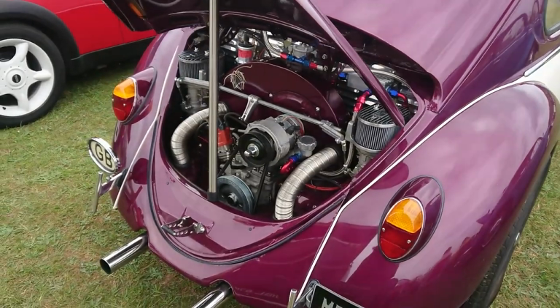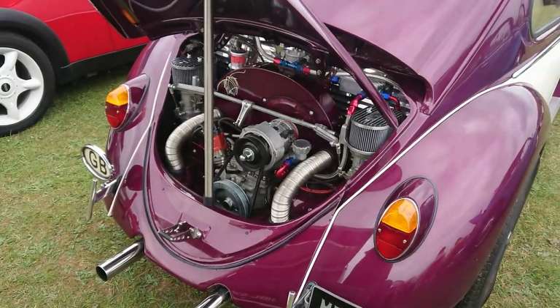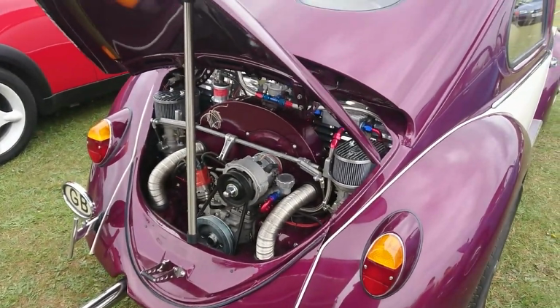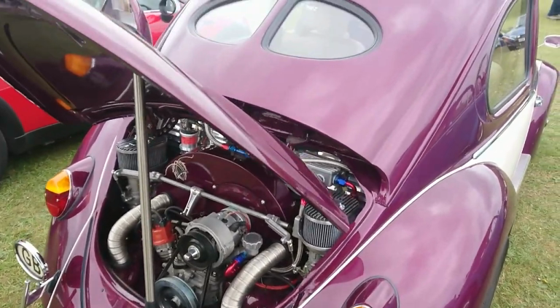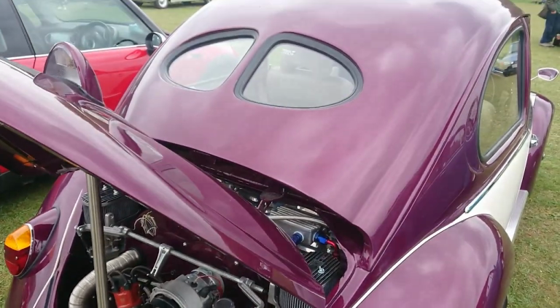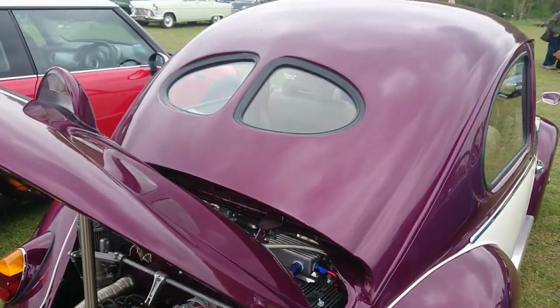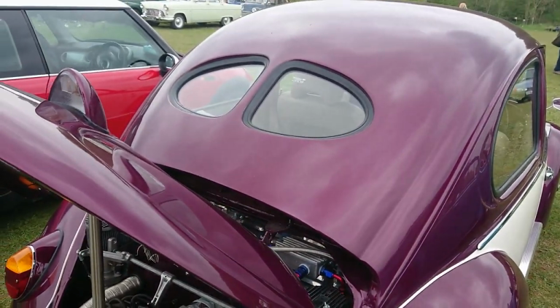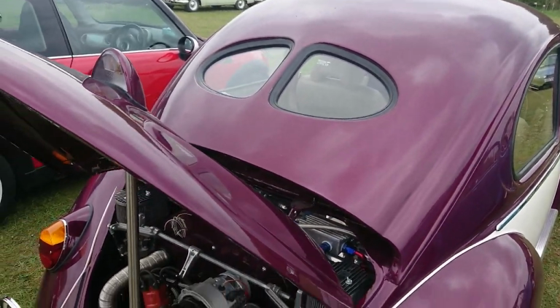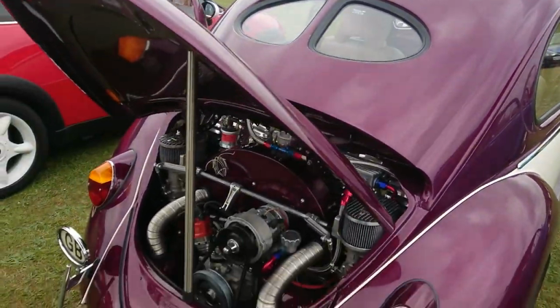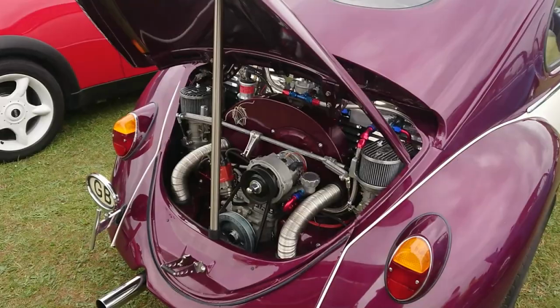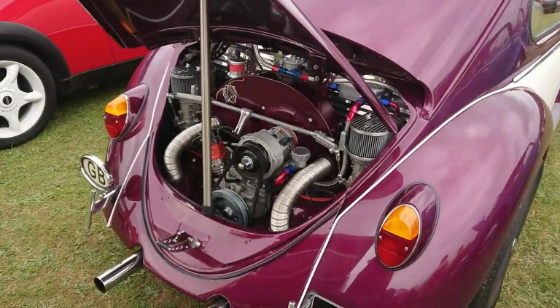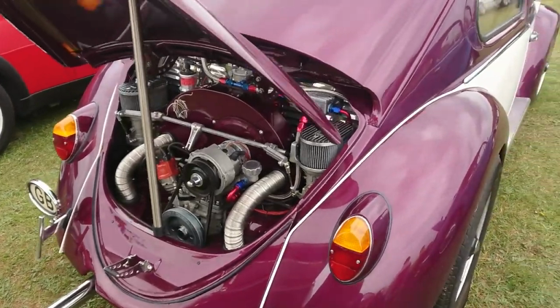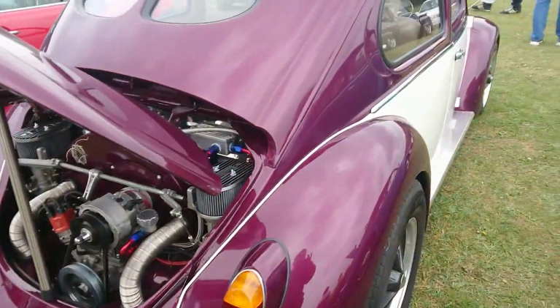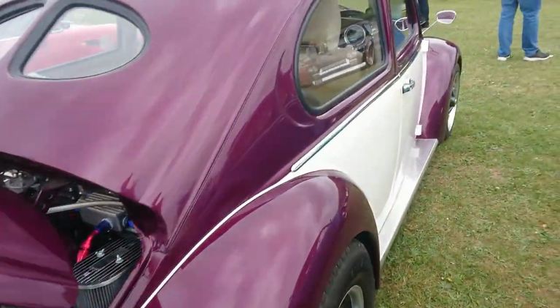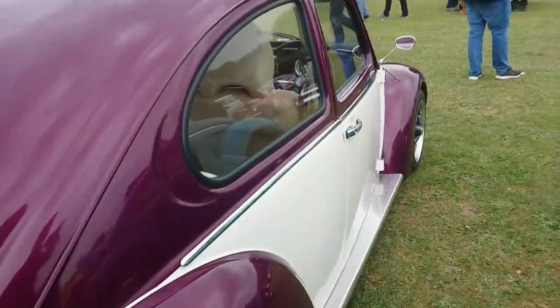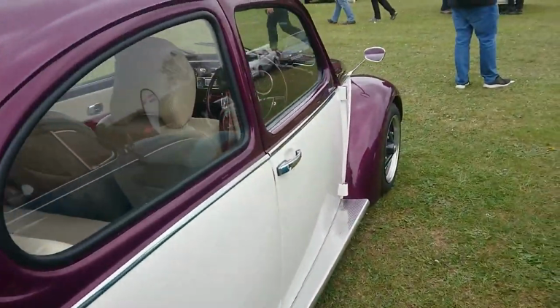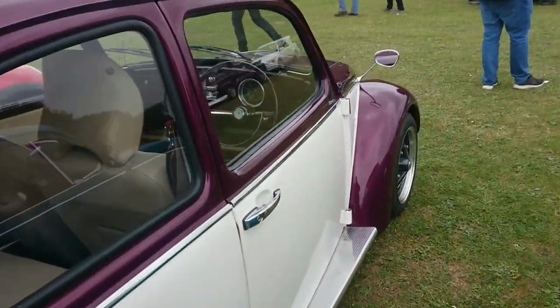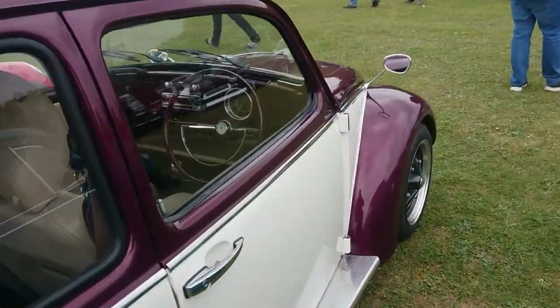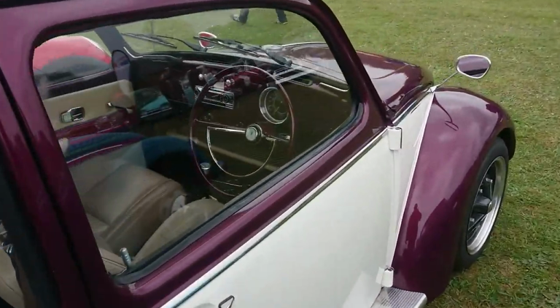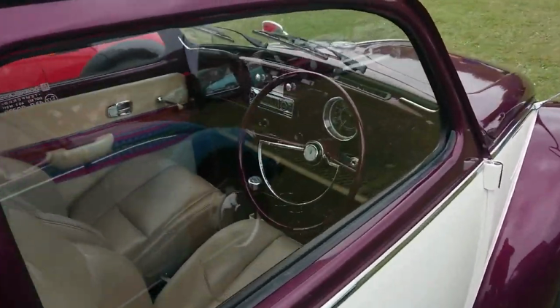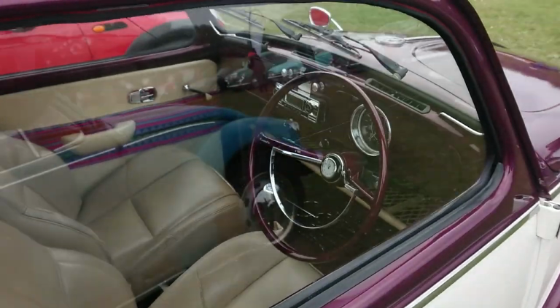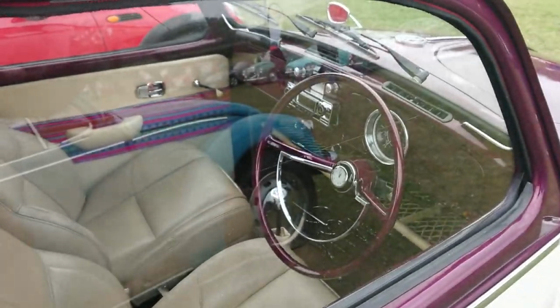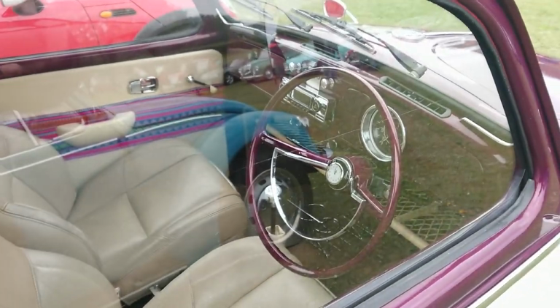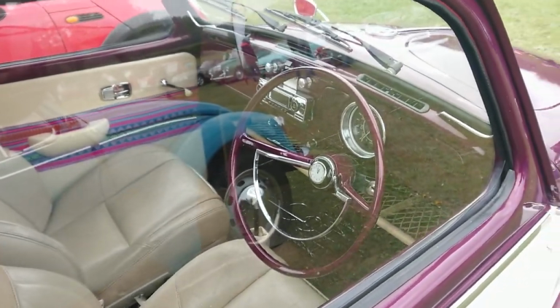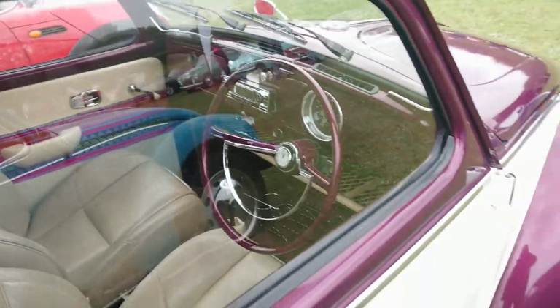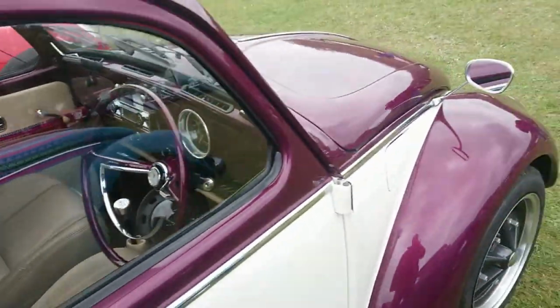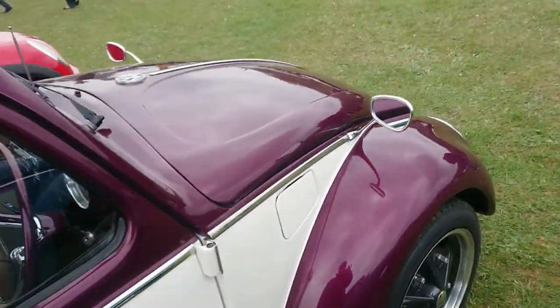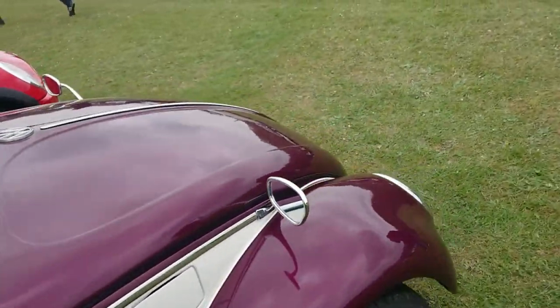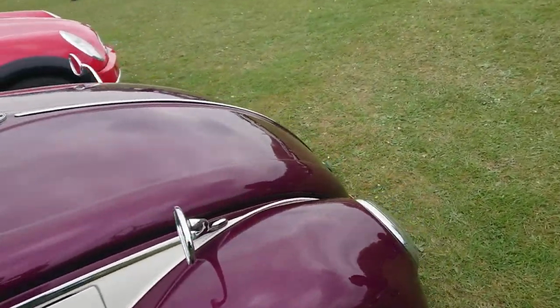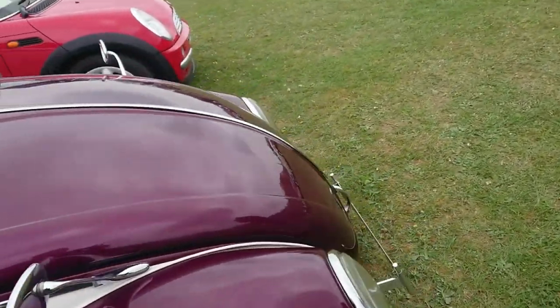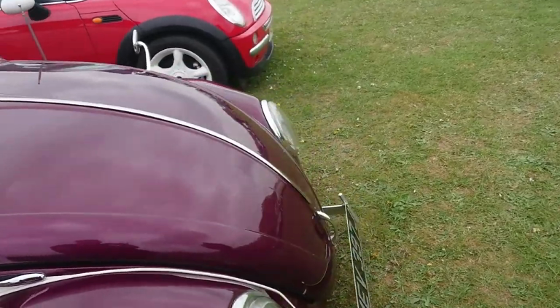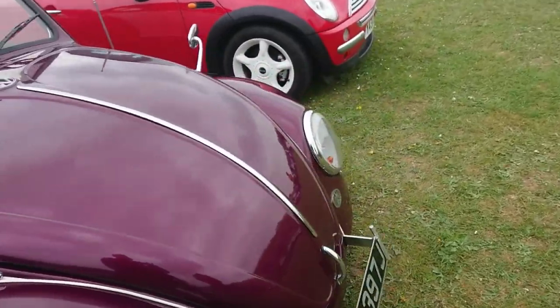Another Beetle here with the earlier rear window. 1970-71 registration. The second one I've seen with the clock inside the steering wheel — how interesting. I wonder how you adjust that if you want to have the right time.